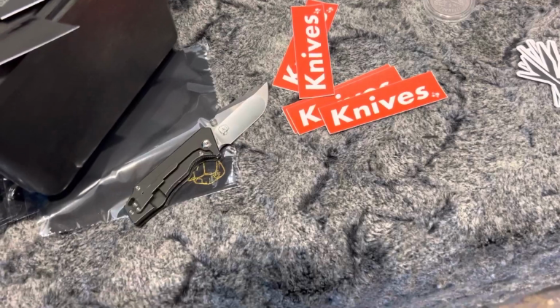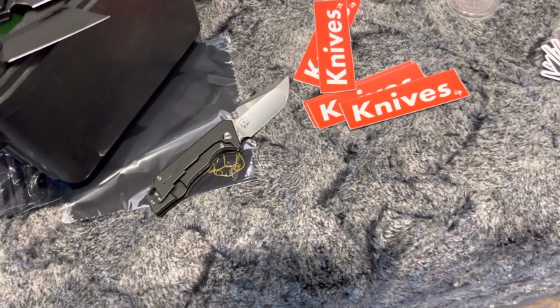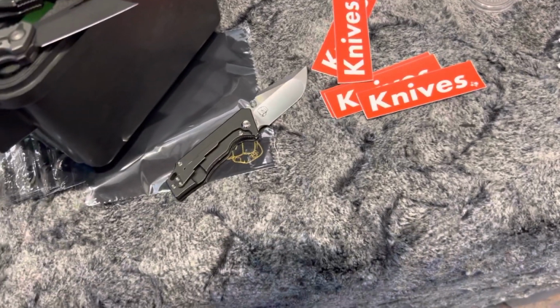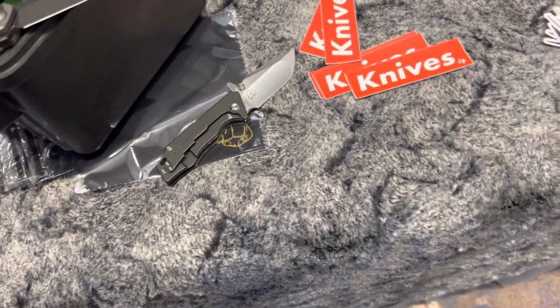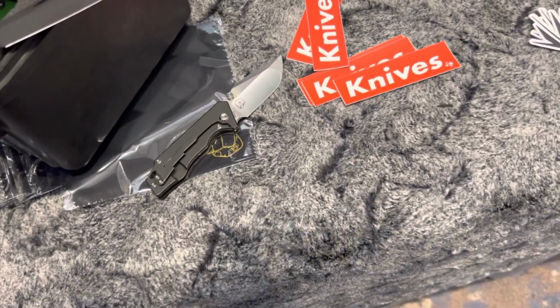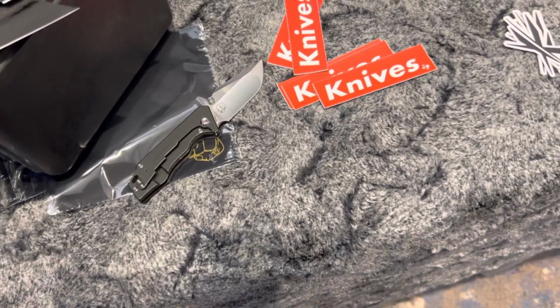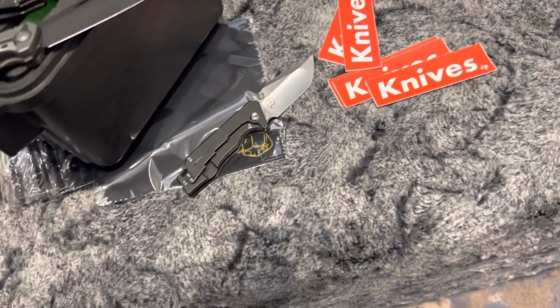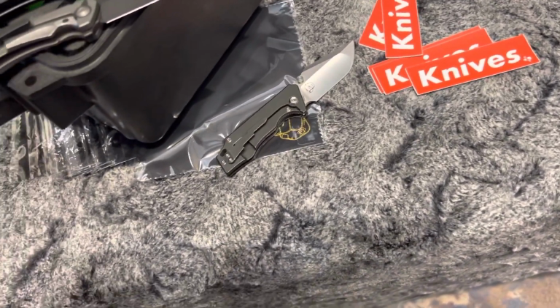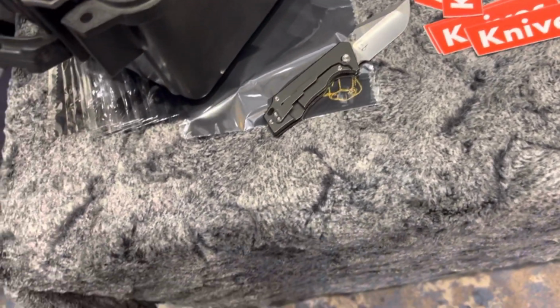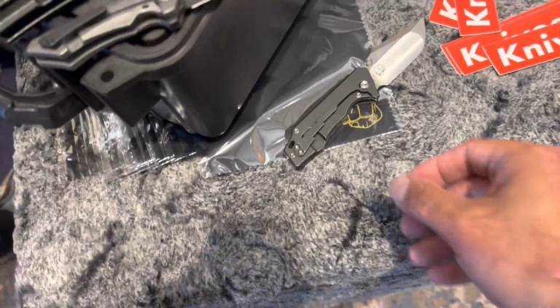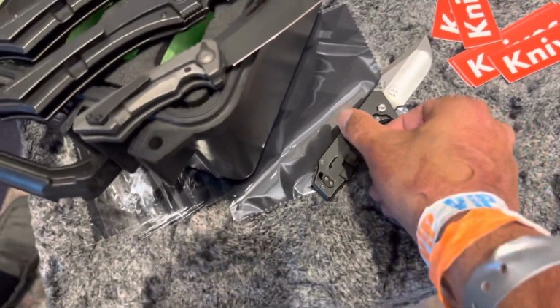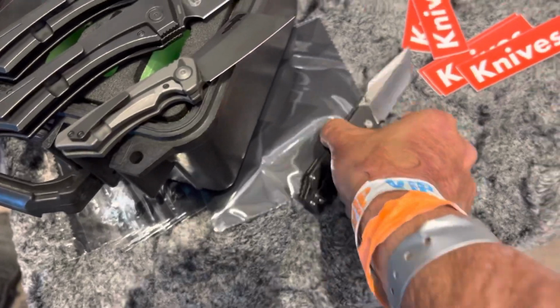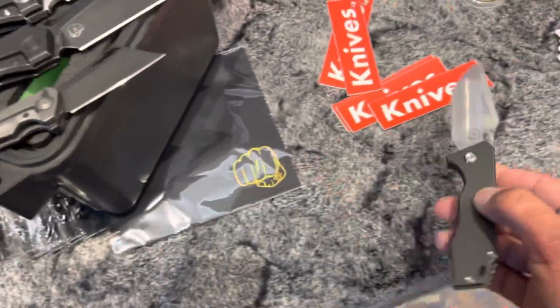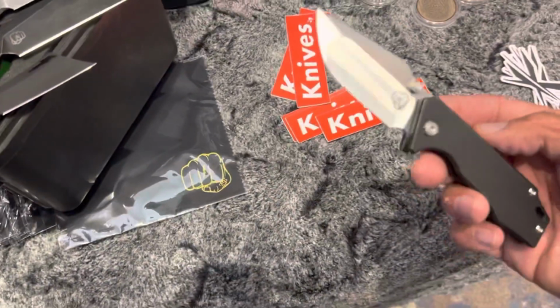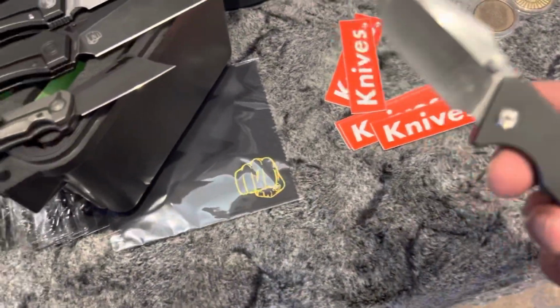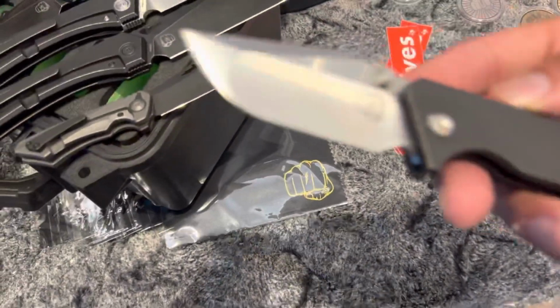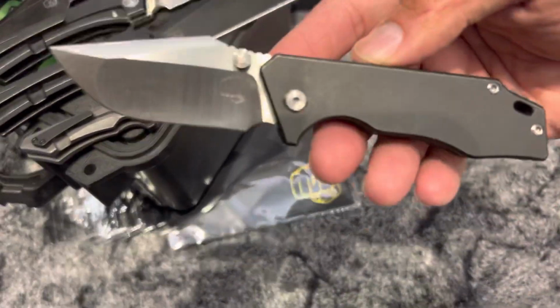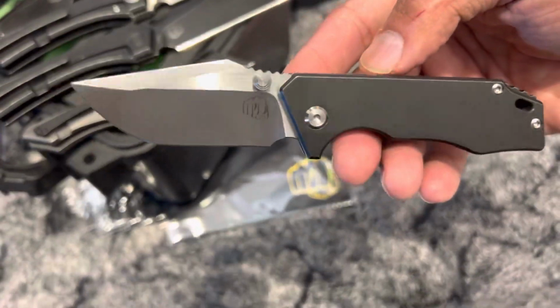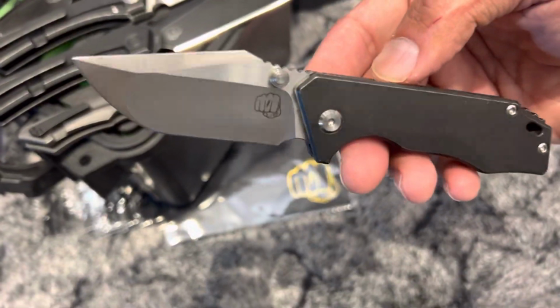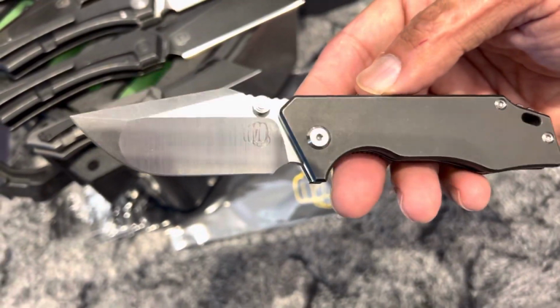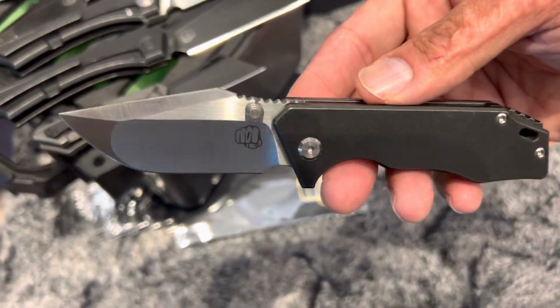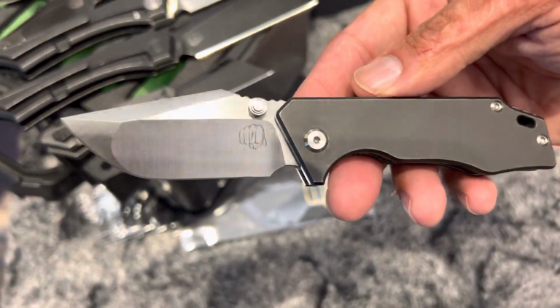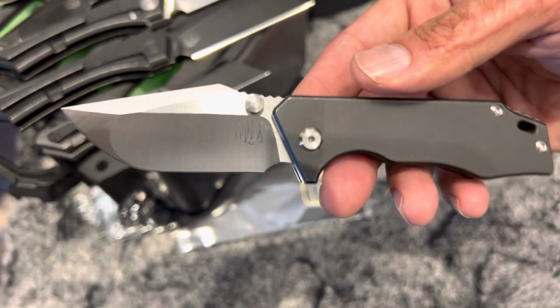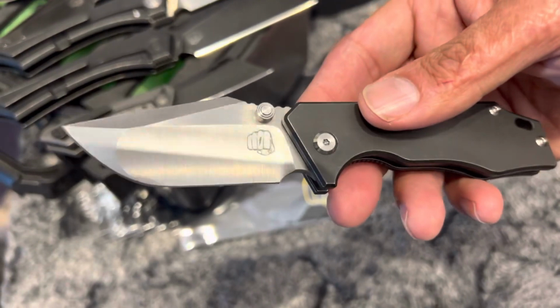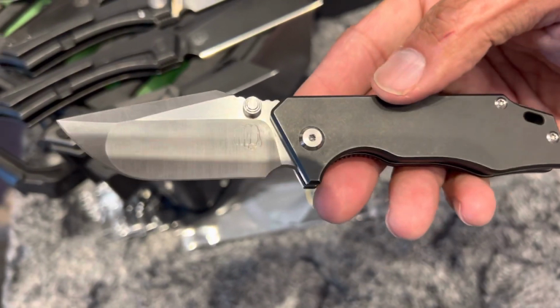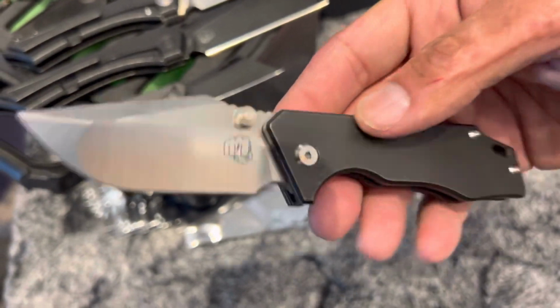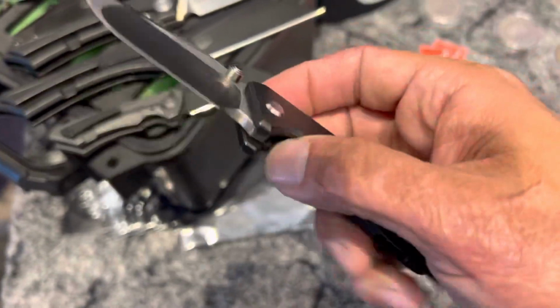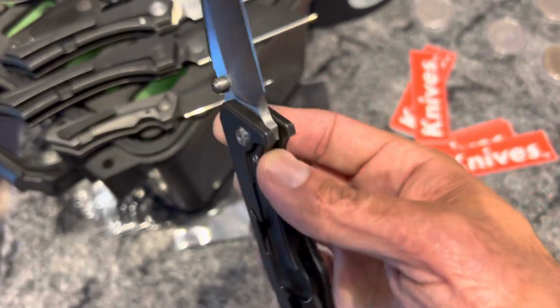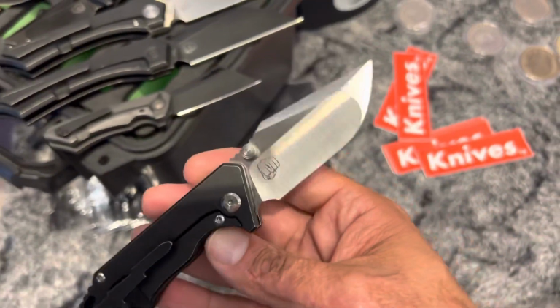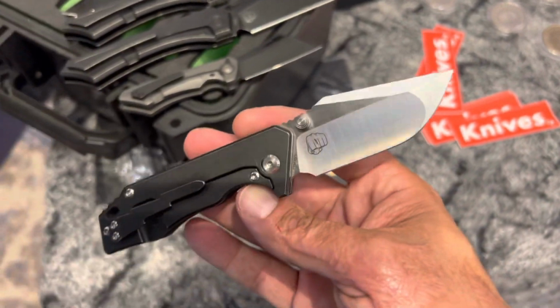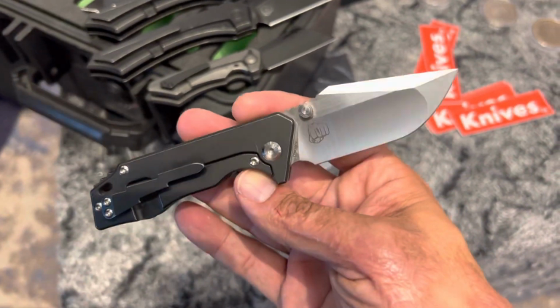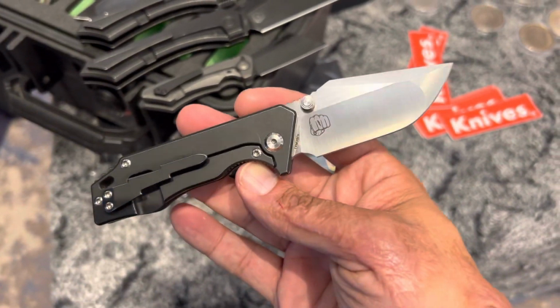We're here at the Something Obscene Company booth at Blade Show 2022, and look at this — we have the mini JK. I want this. The pre-orders come soon for this one. I will be getting on this.